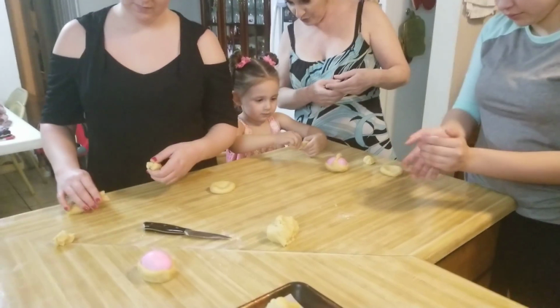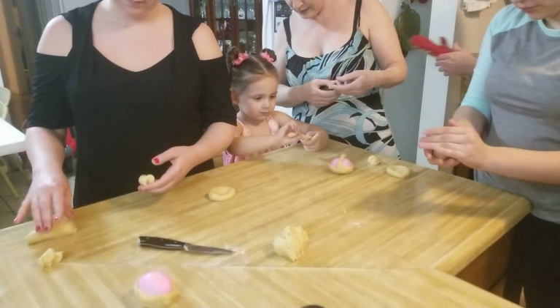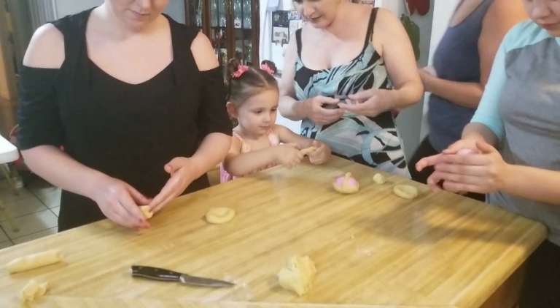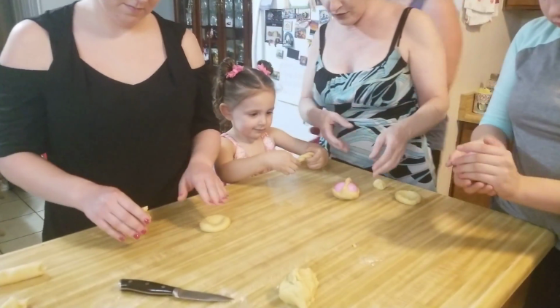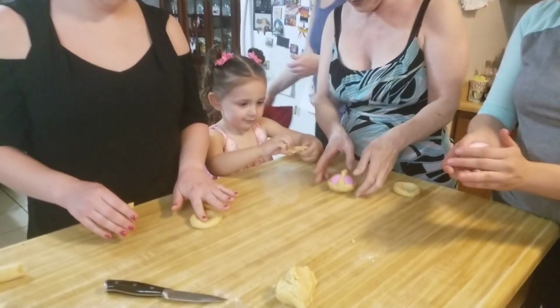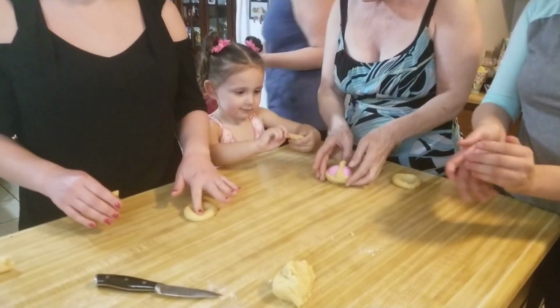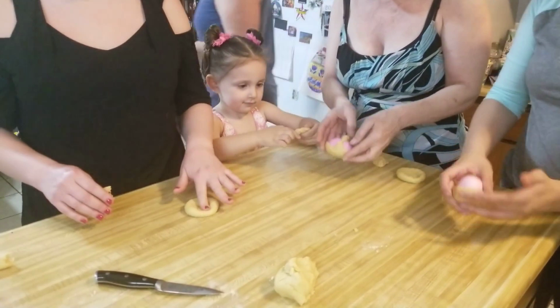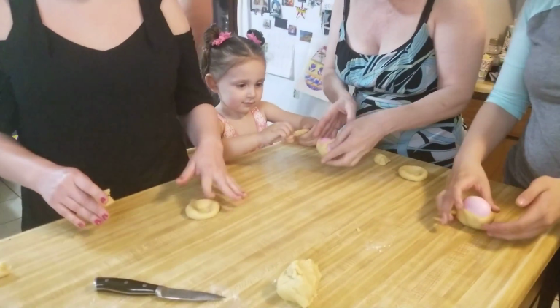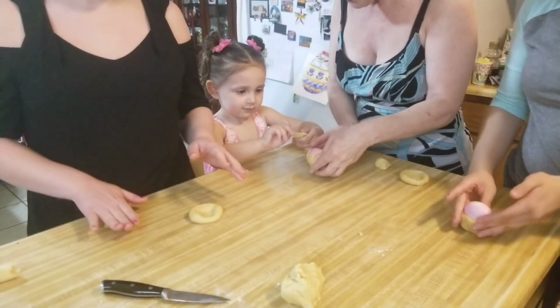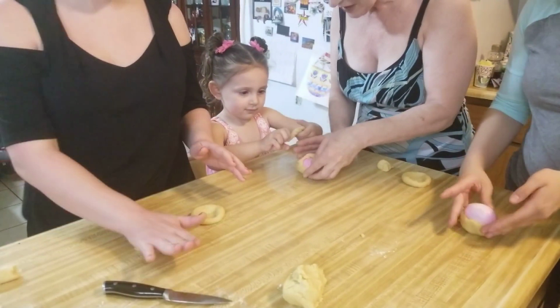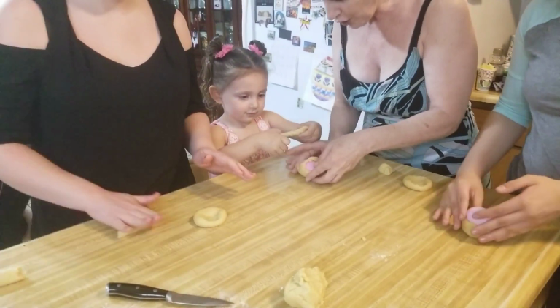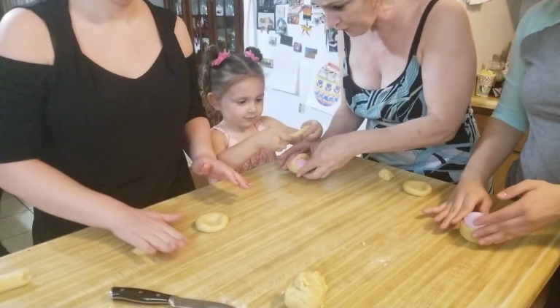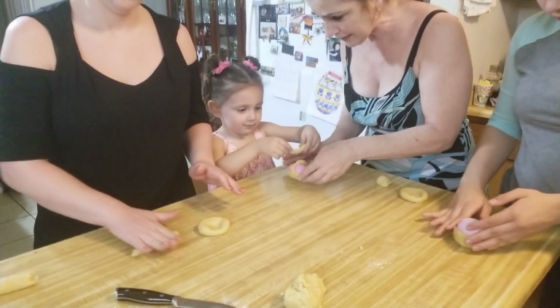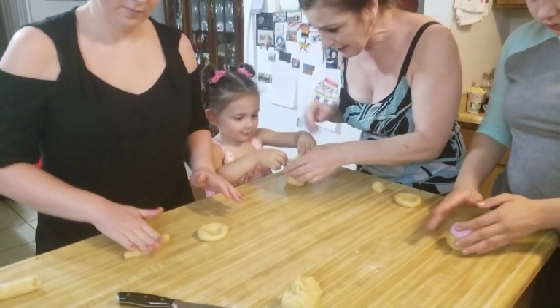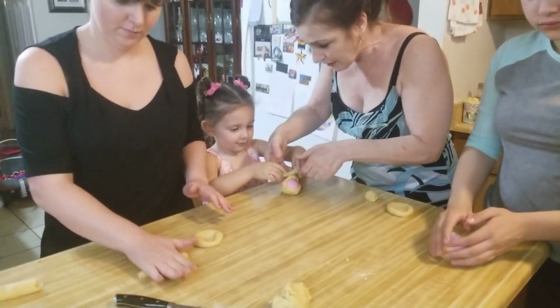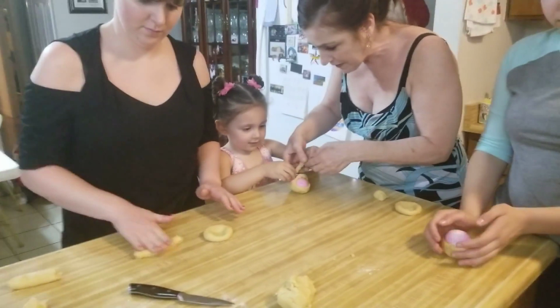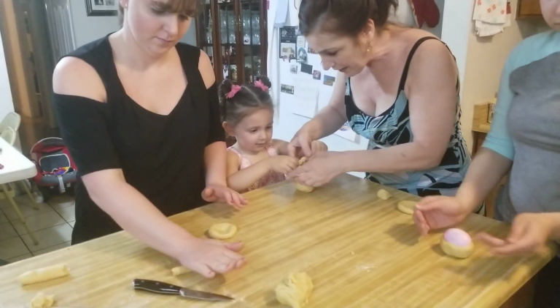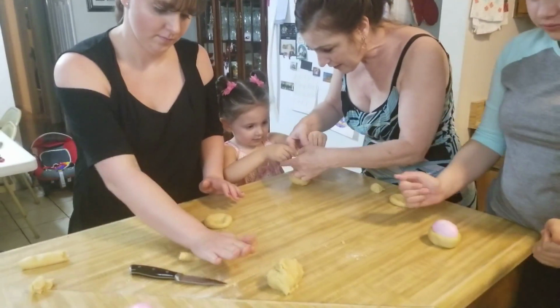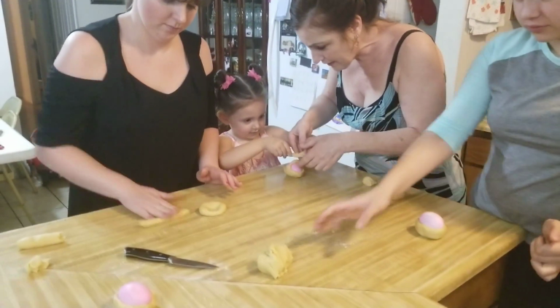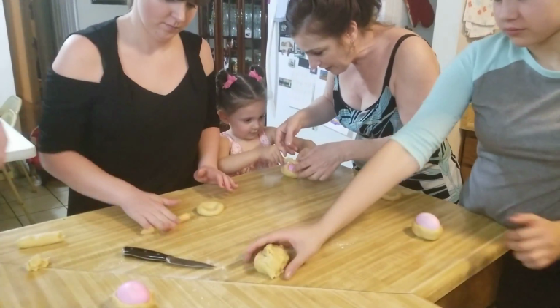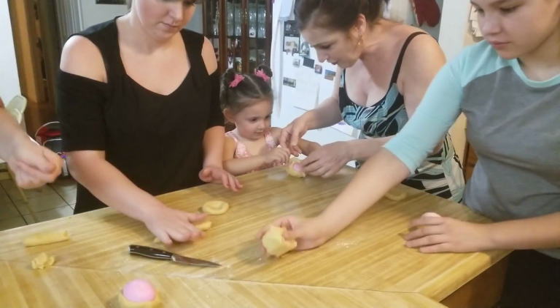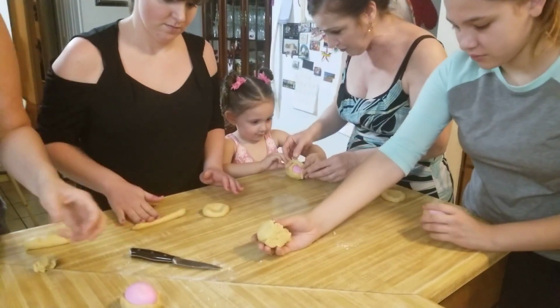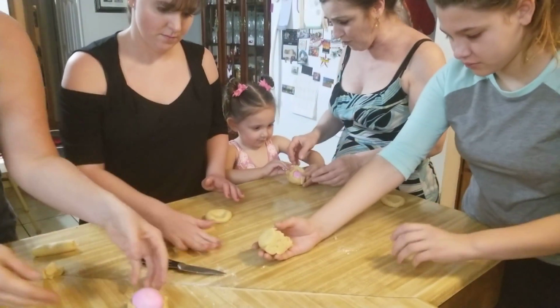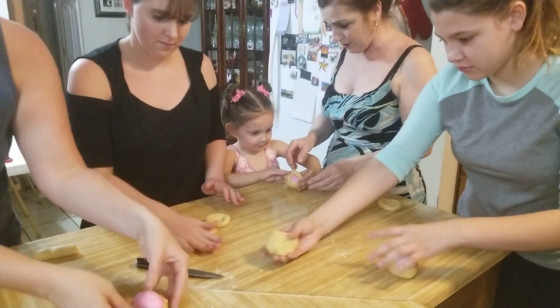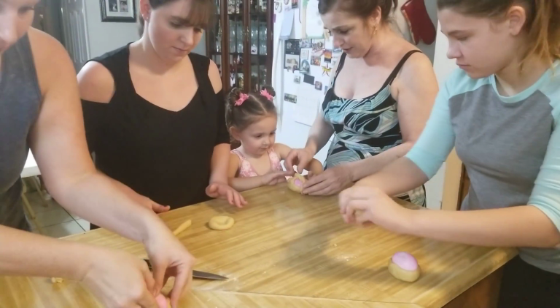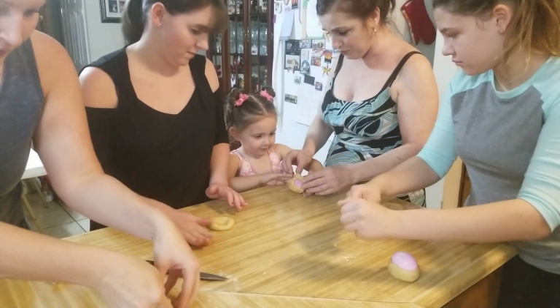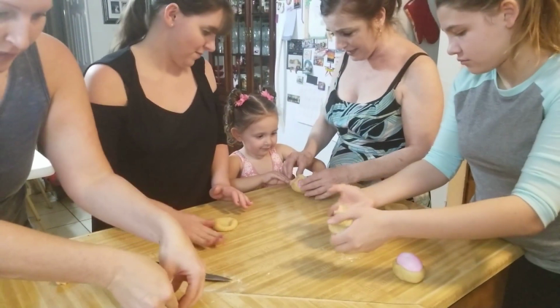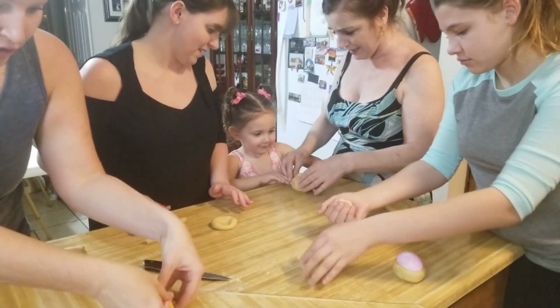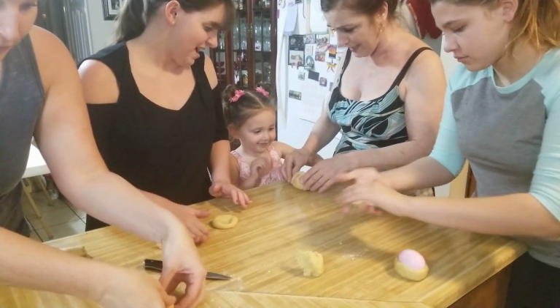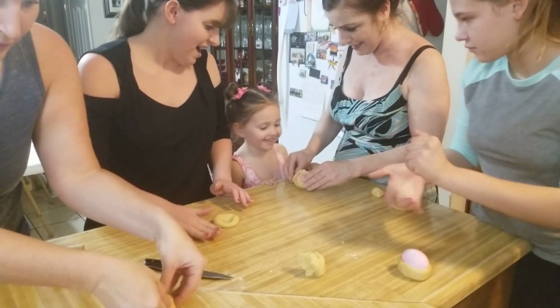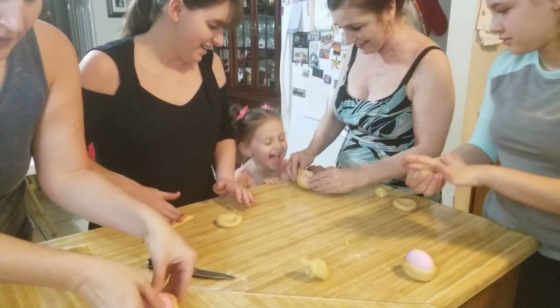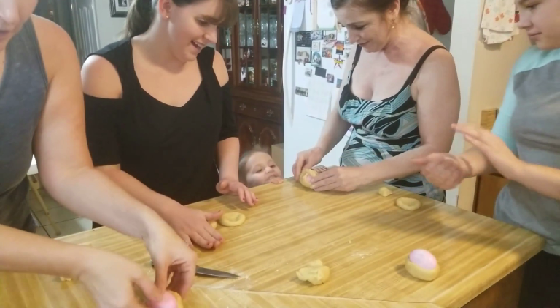So maybe we're going to do the next batch — 18. Perfect. Now this way. There you go. Oh my goodness, you did it. Nice.